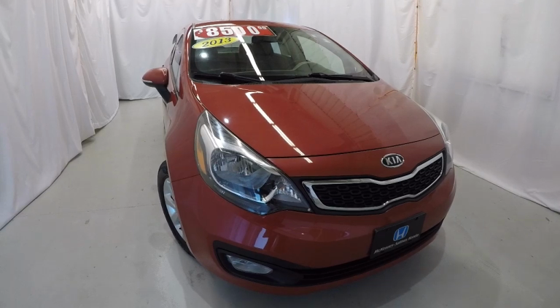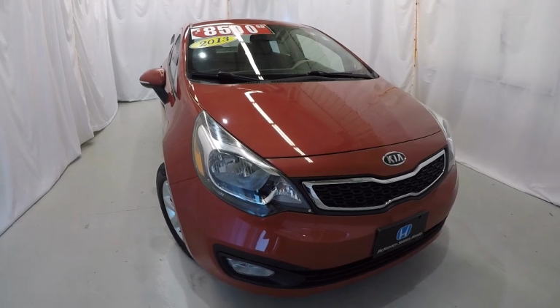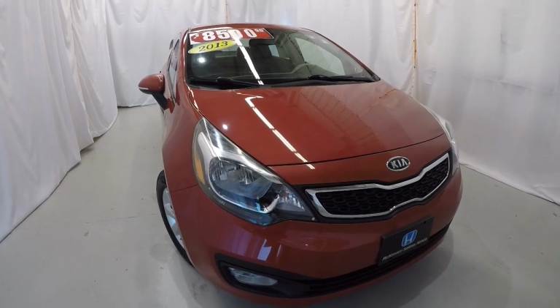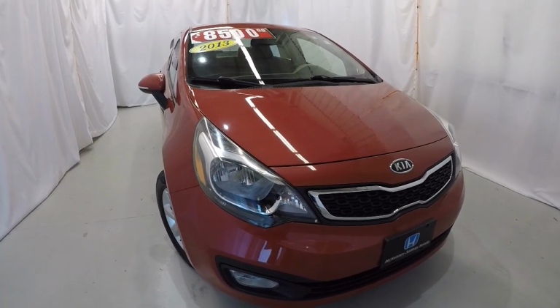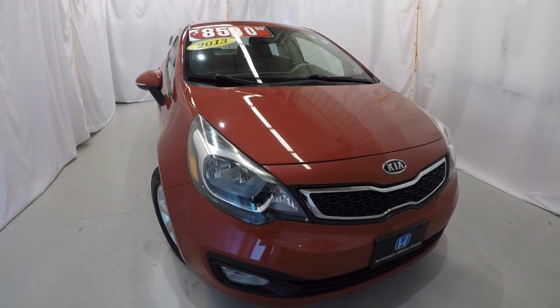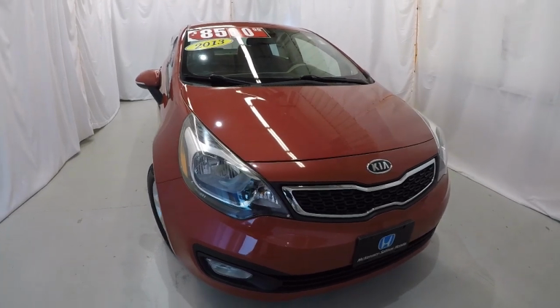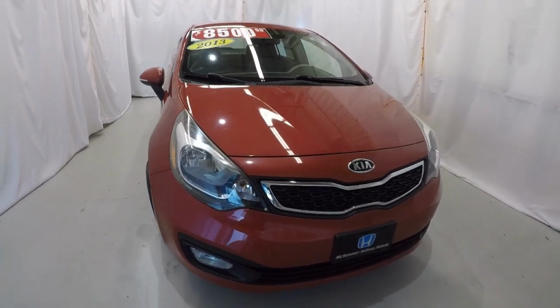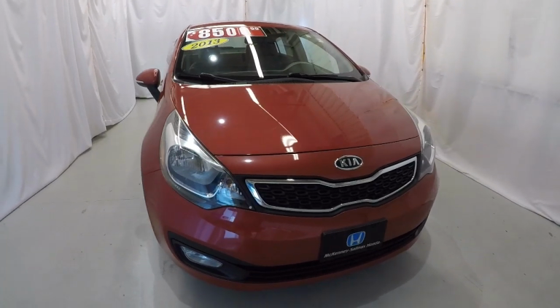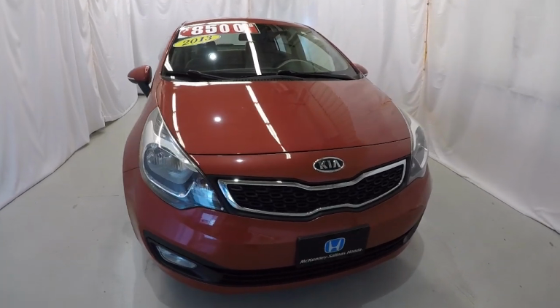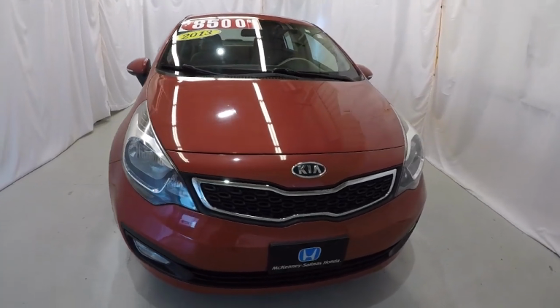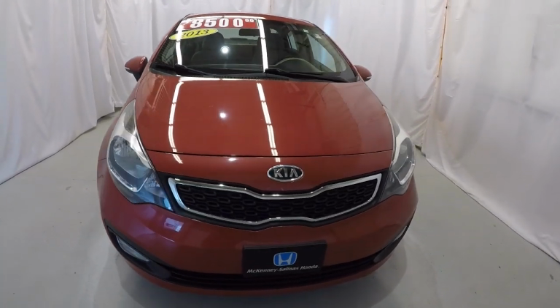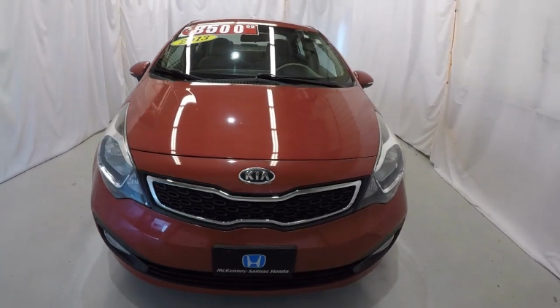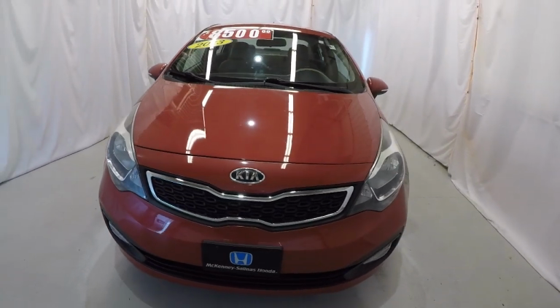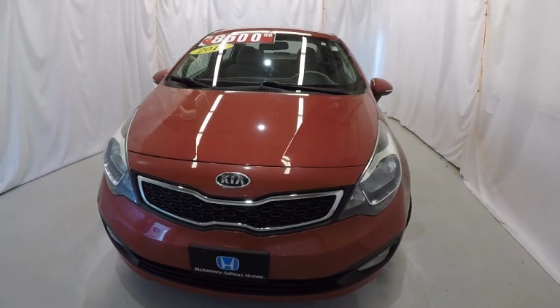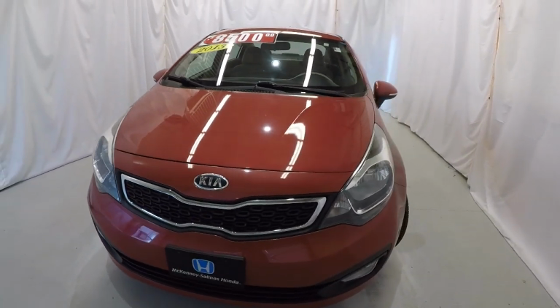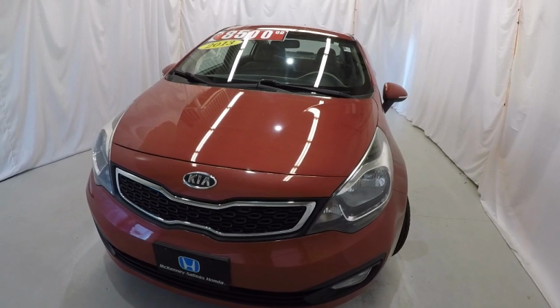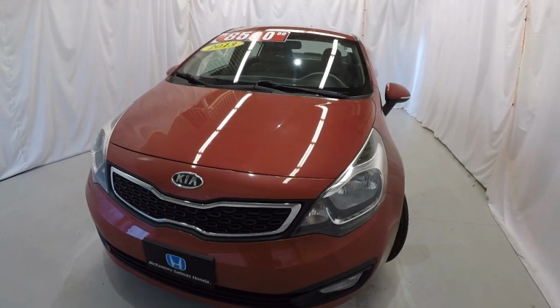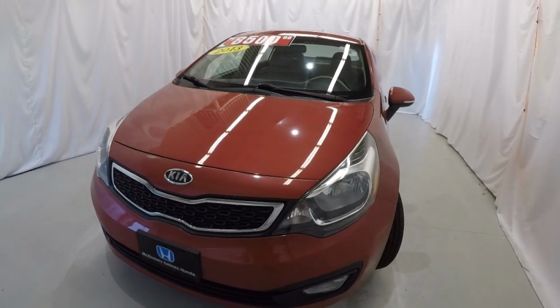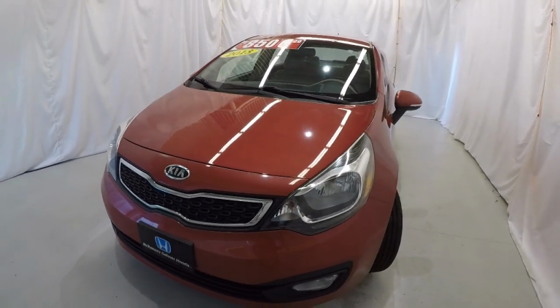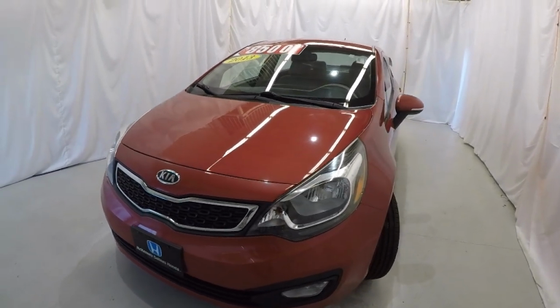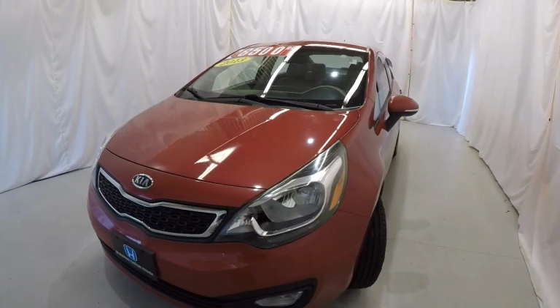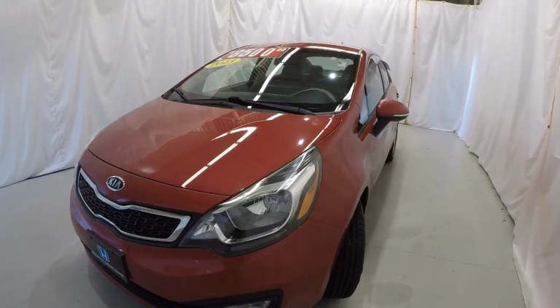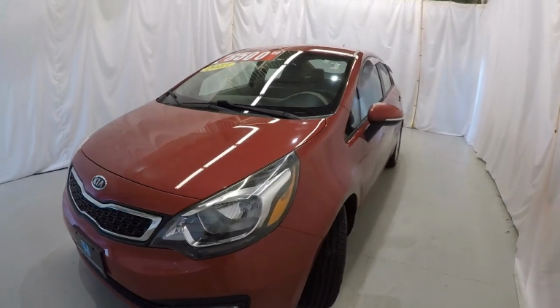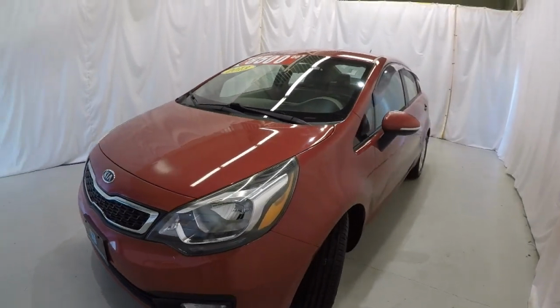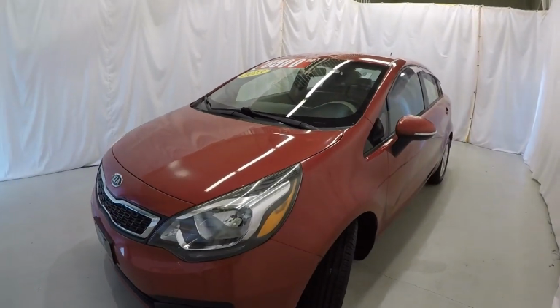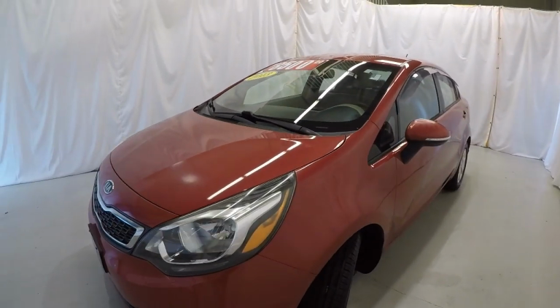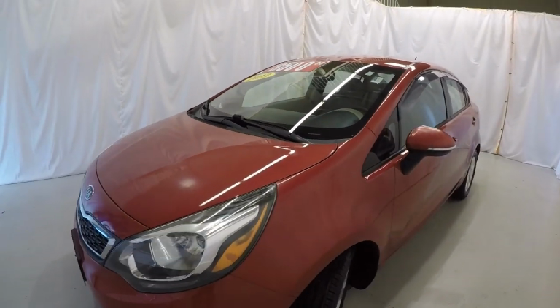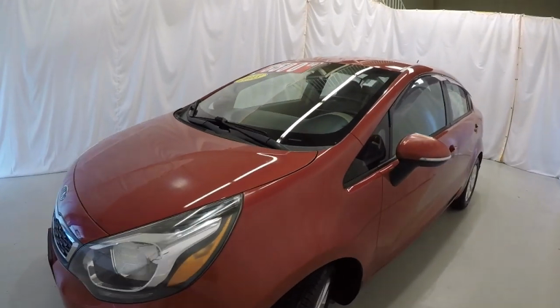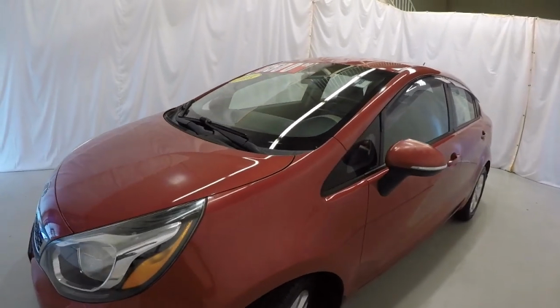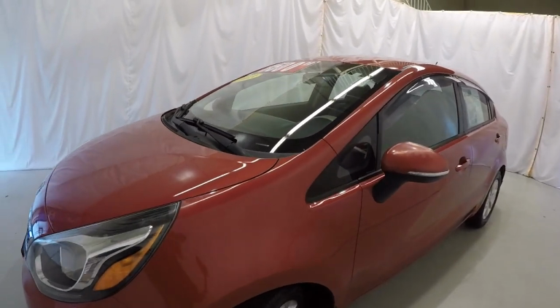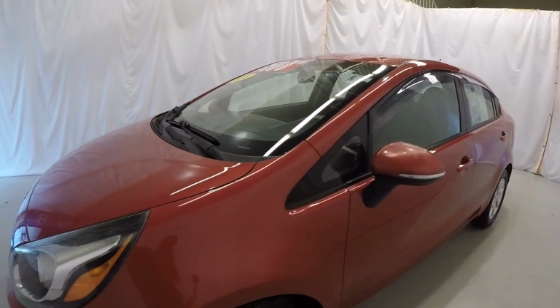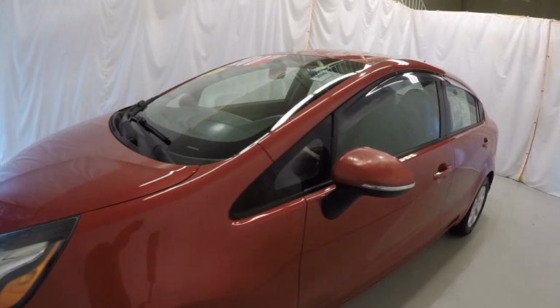Today we're featuring a 2013 Kia Rio EX. It's signal red in color, got 73,000 miles on it. We're going to walk around the vehicle, starting here at the driver's side.